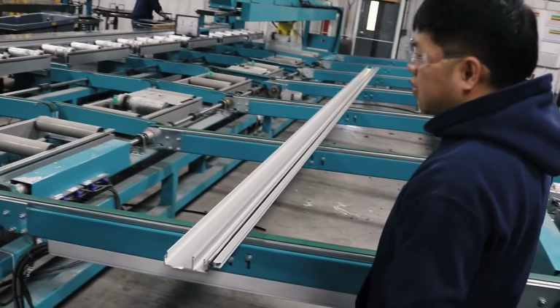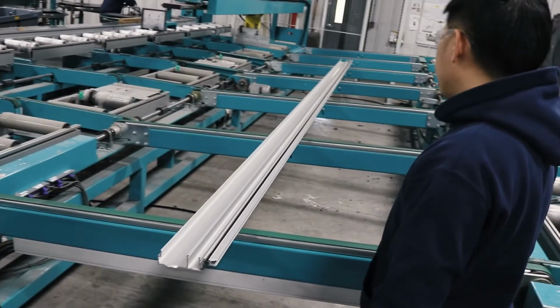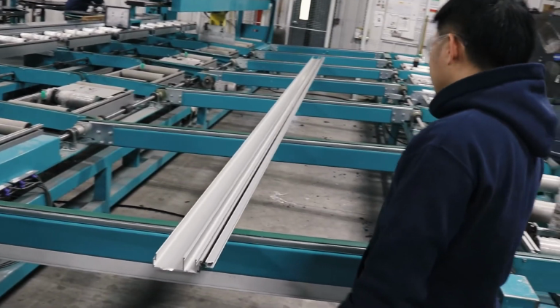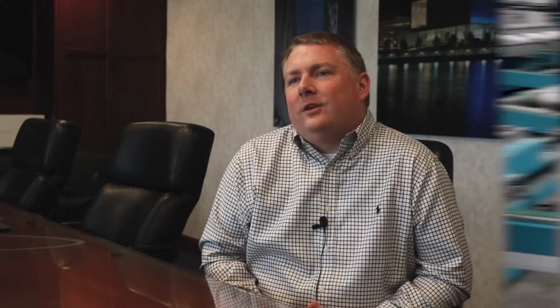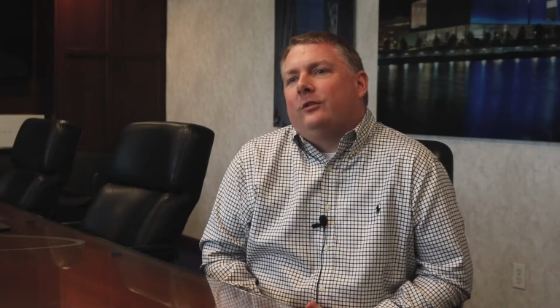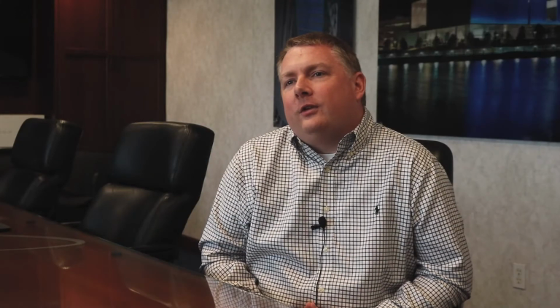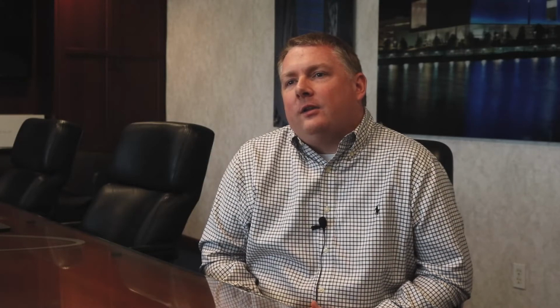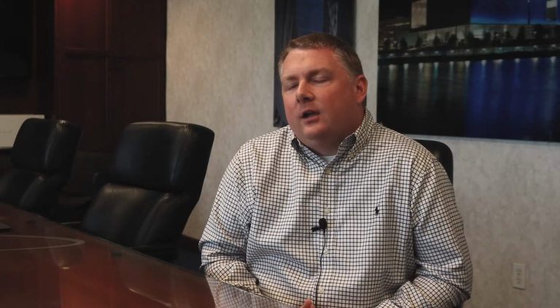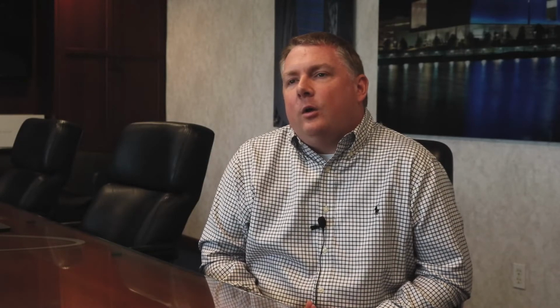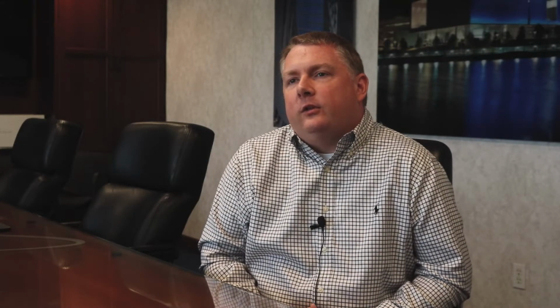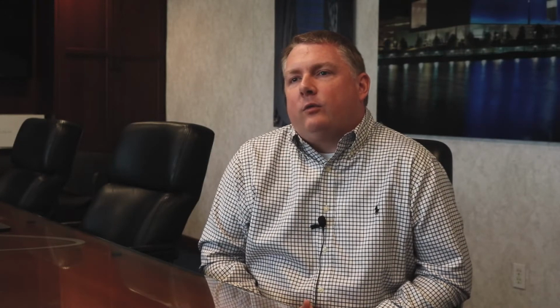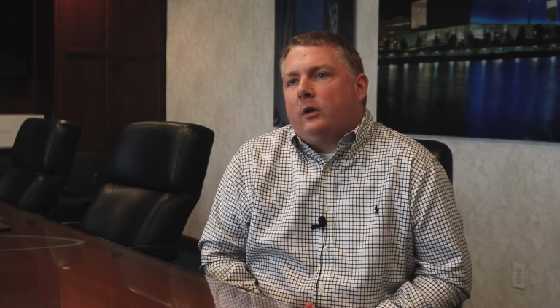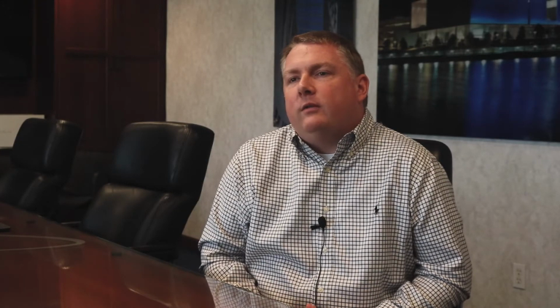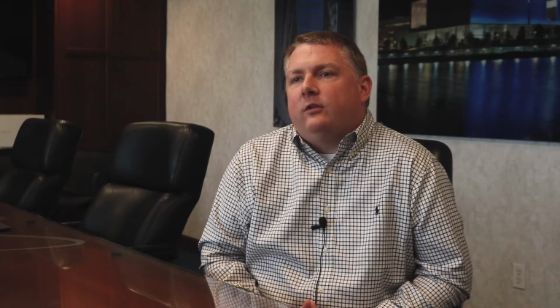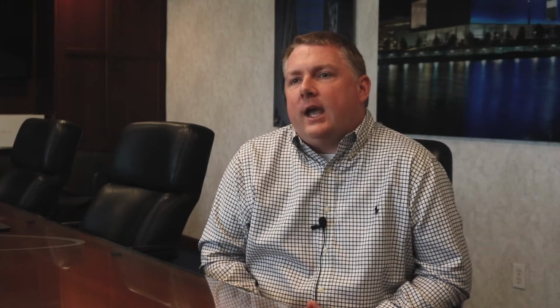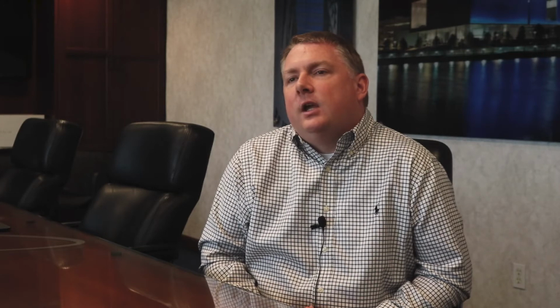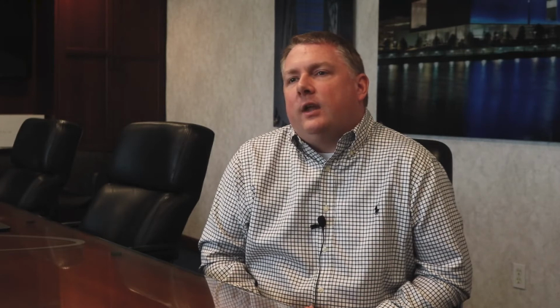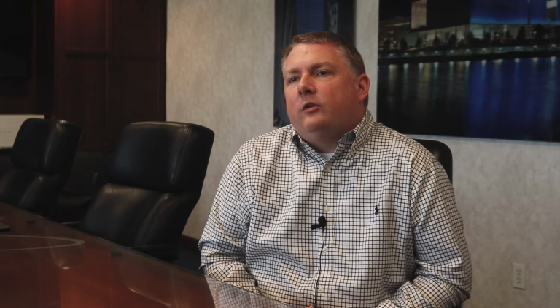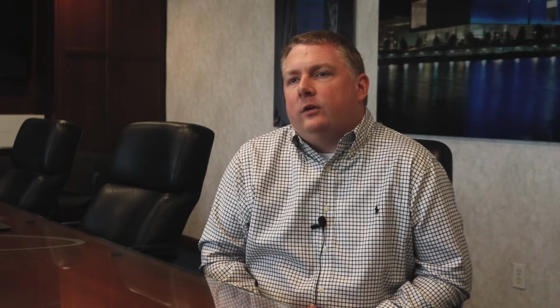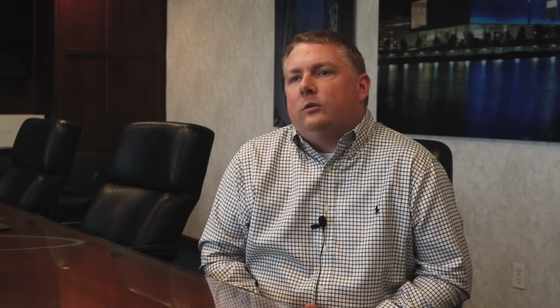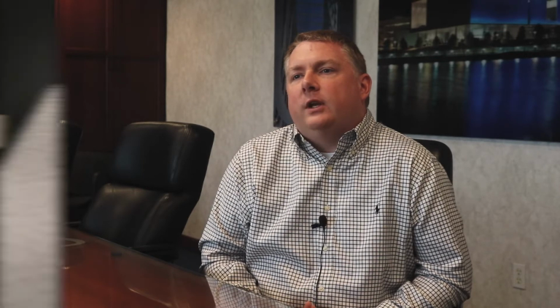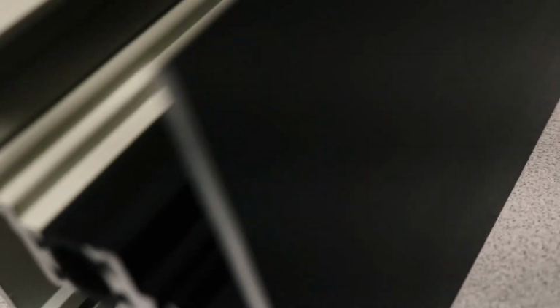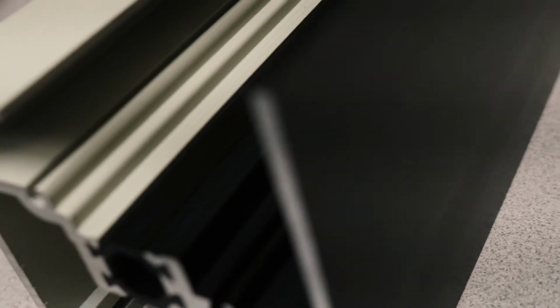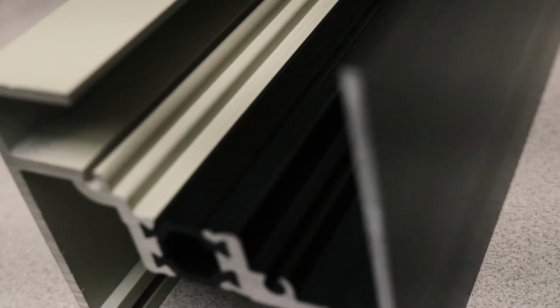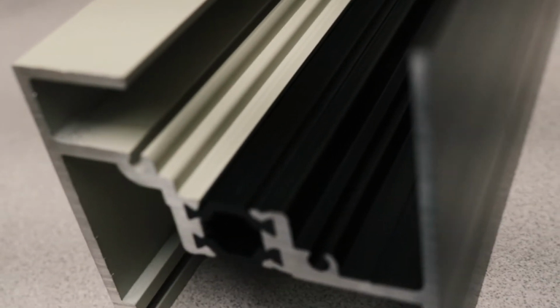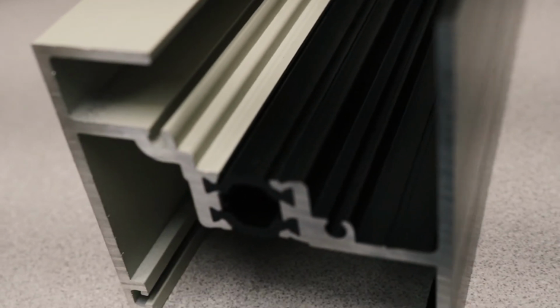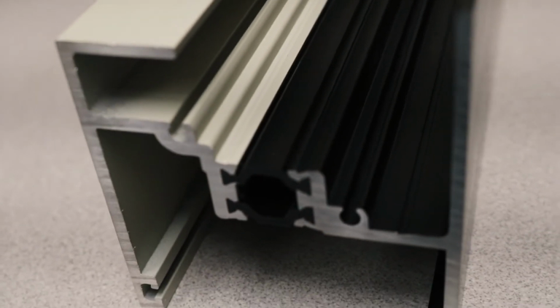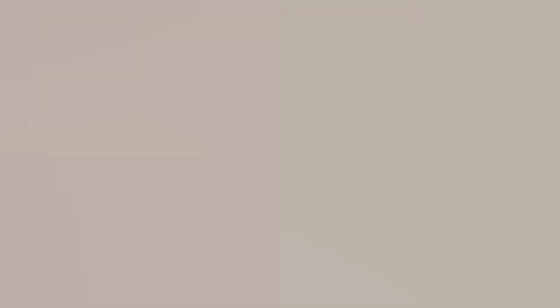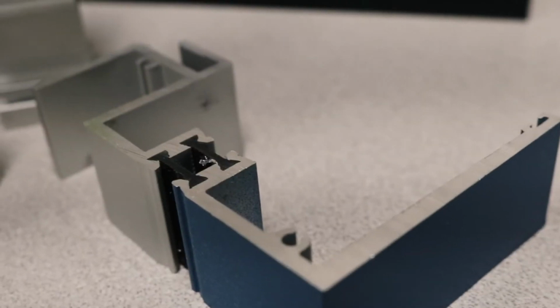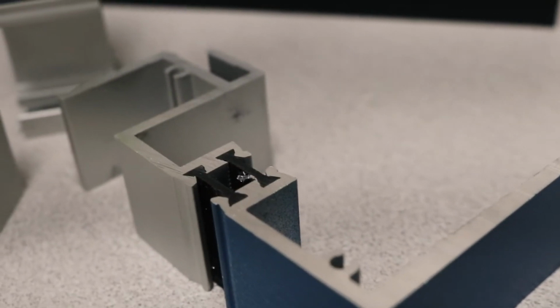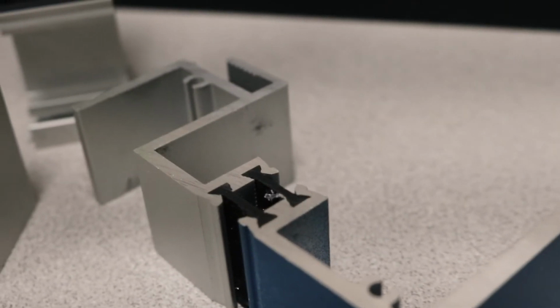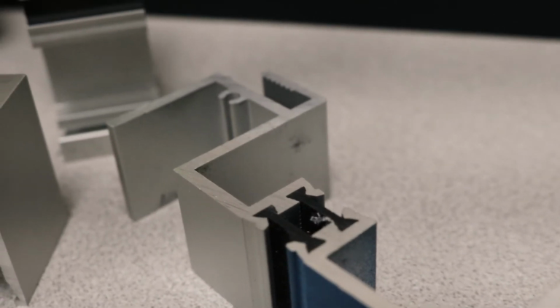When partnering with a single source solution like Linetech and using TechnoForm products, one advantage is that it's much easier to do a dual finish — such as an anodized exterior and a painted interior — than it can be with other thermal barrier products.